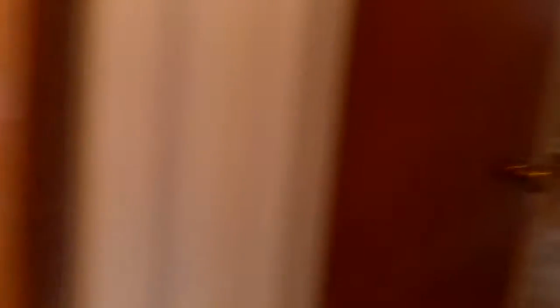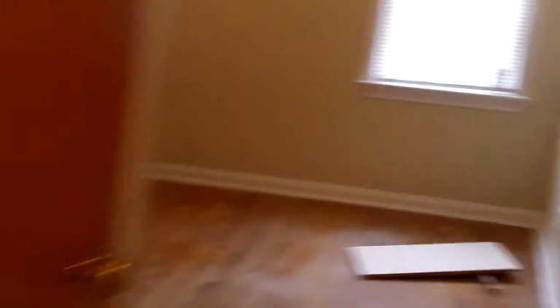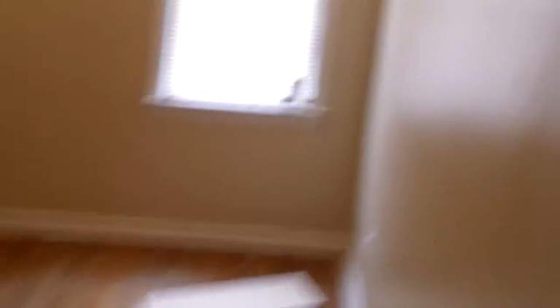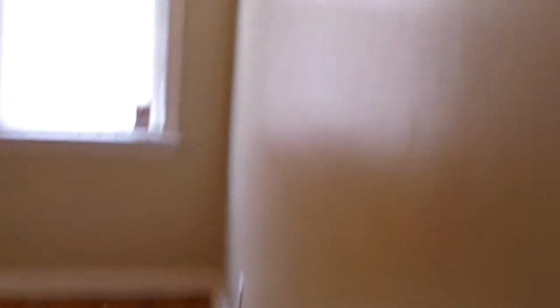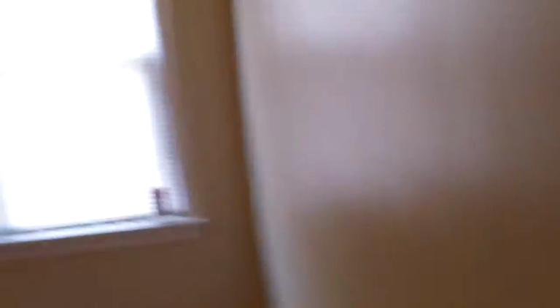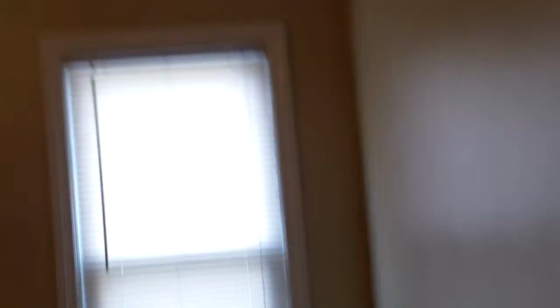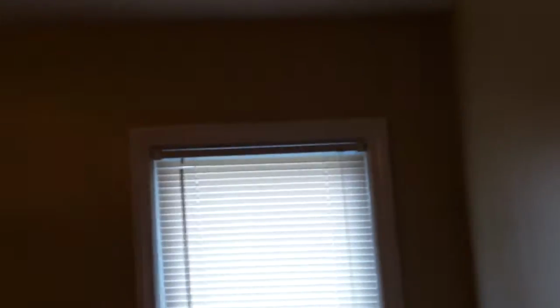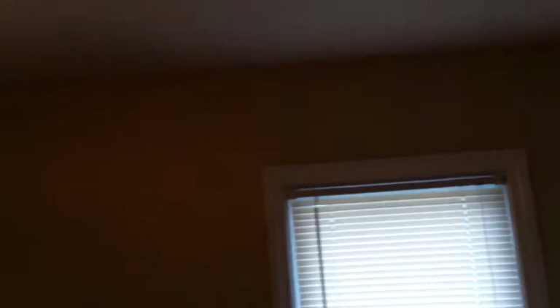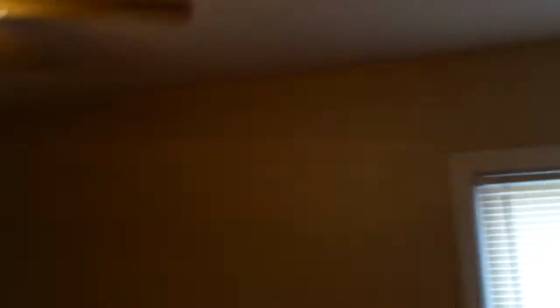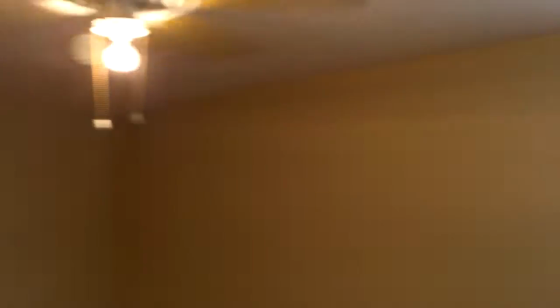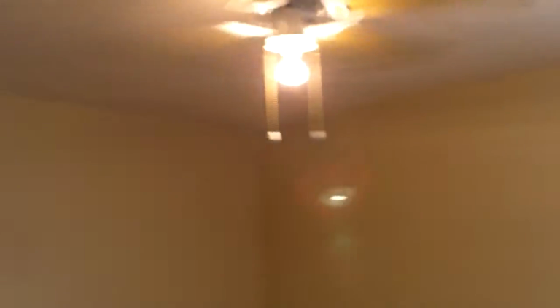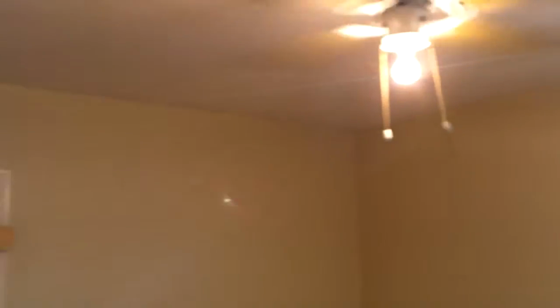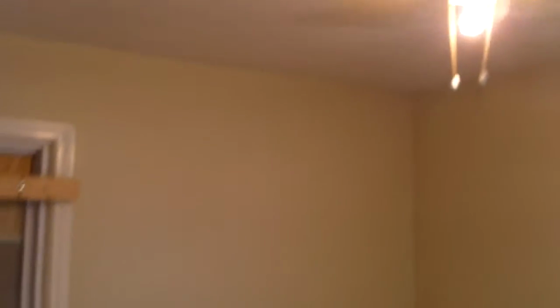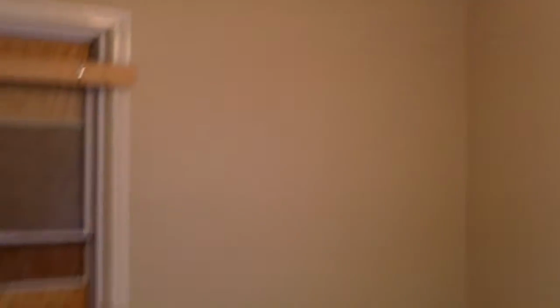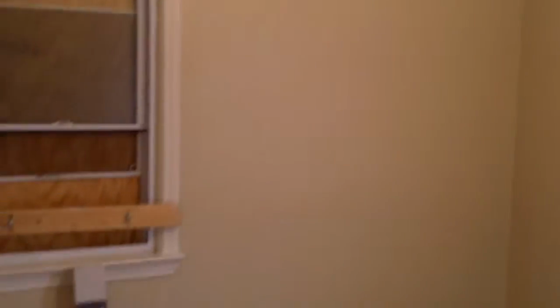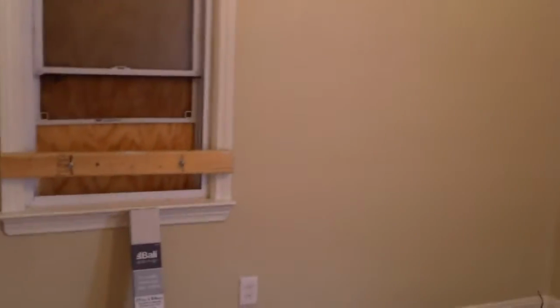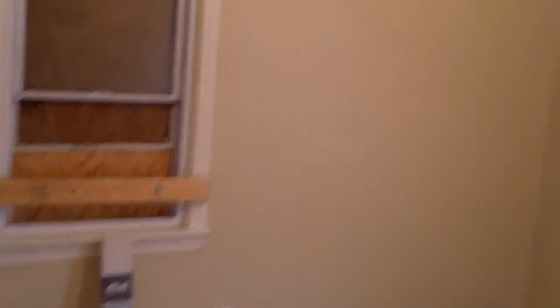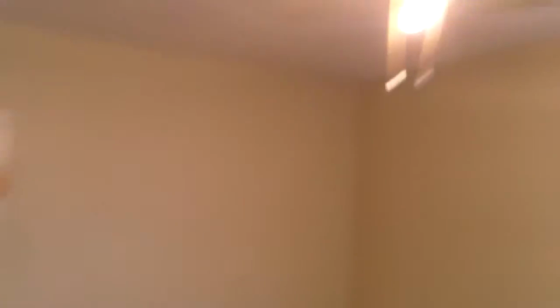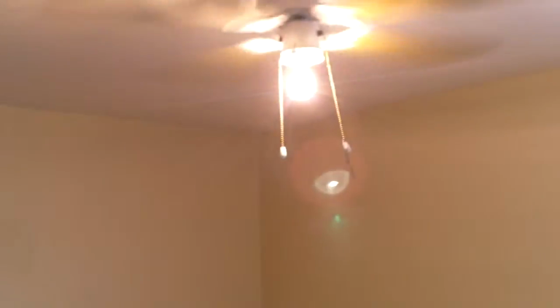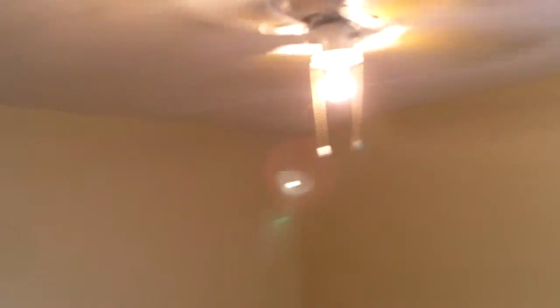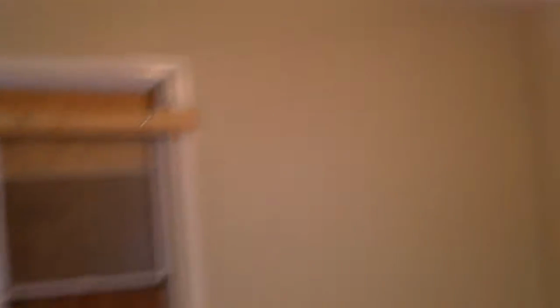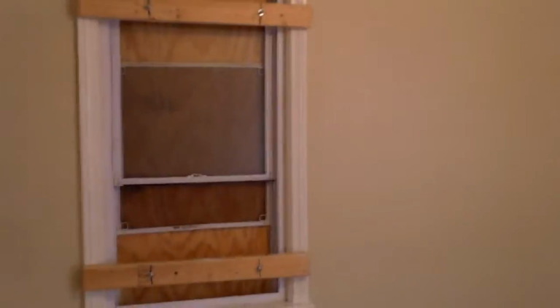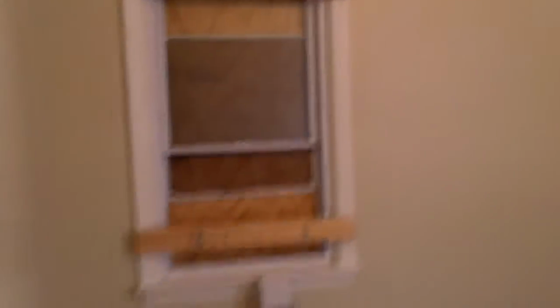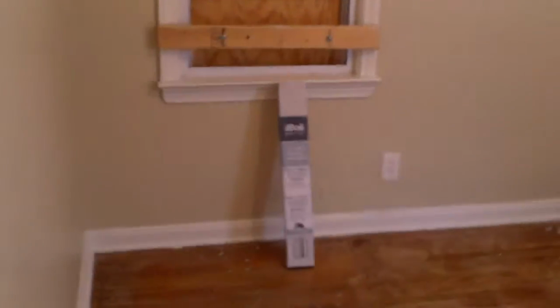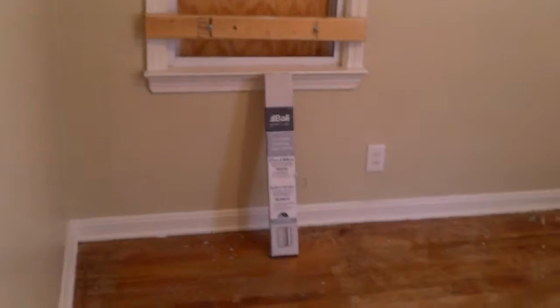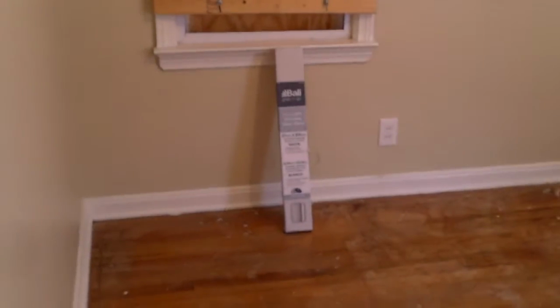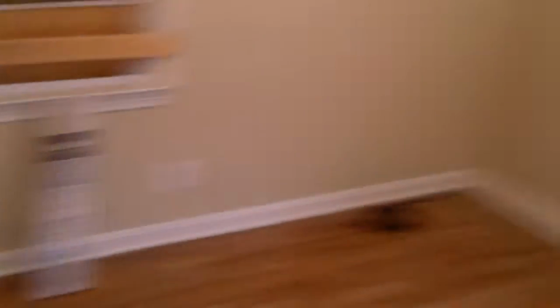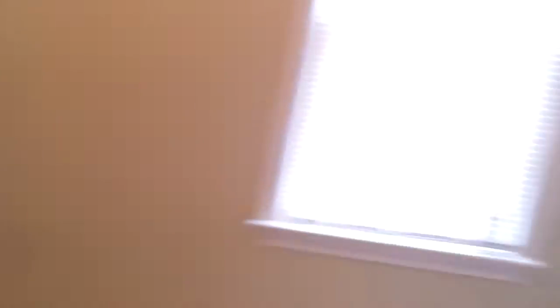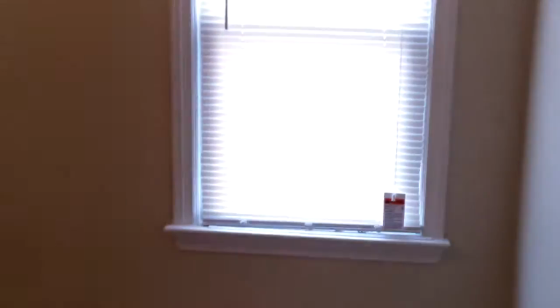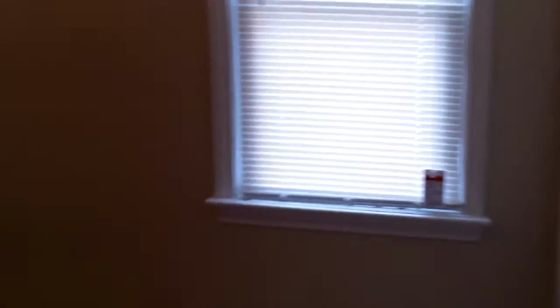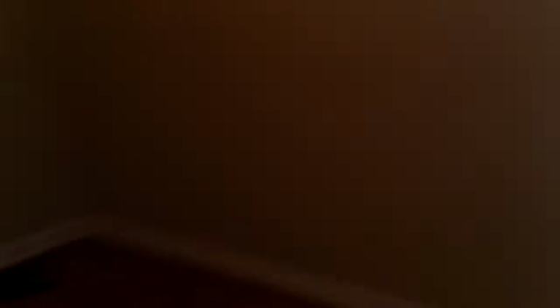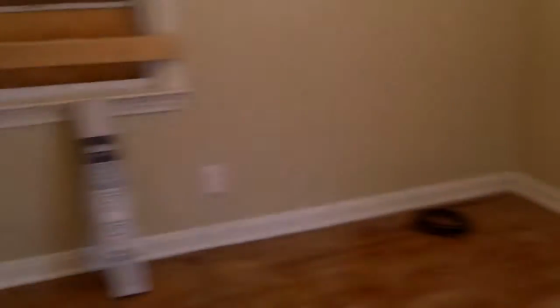In this back bedroom, all the drywall is repaired, everything is painted, with new electrical plugs and cover switches. We'll get the new light fixture in and repair the window. They already have one blind in and we'll put this one up shortly.